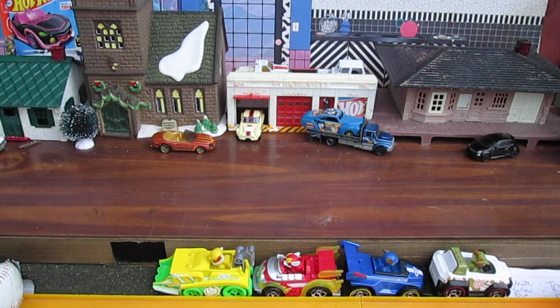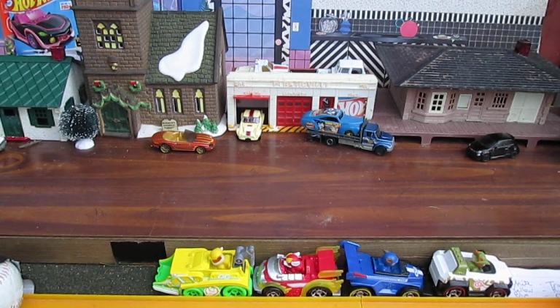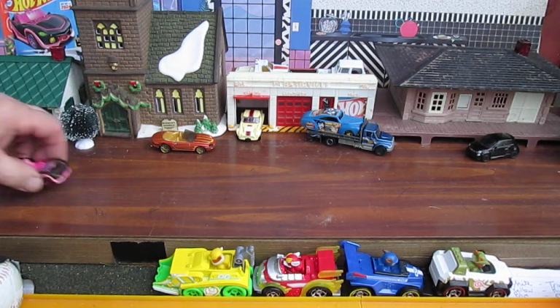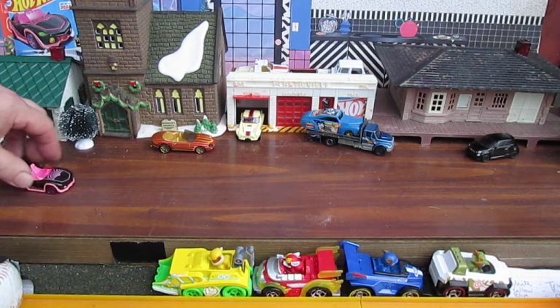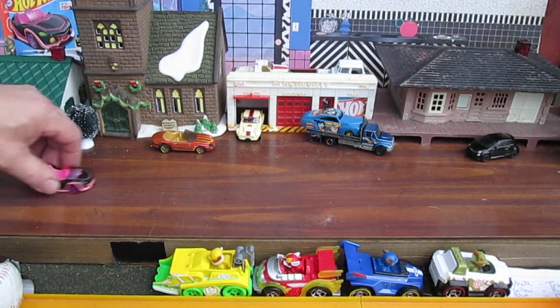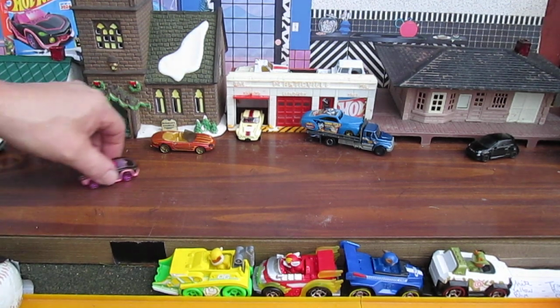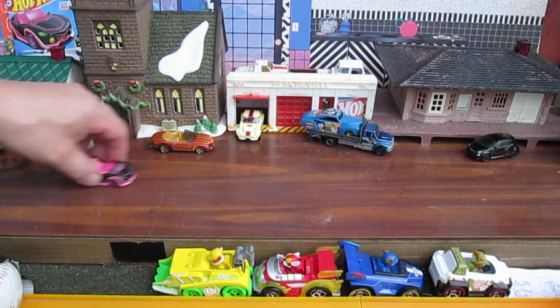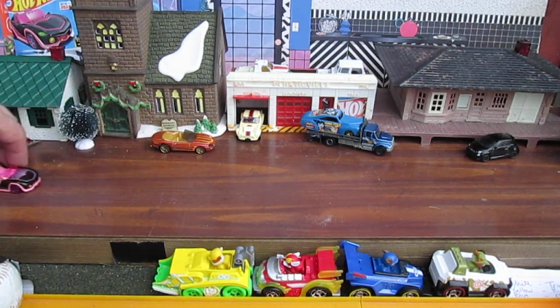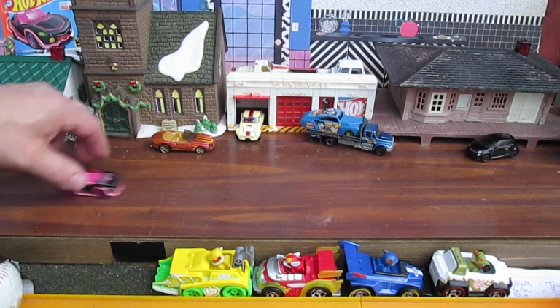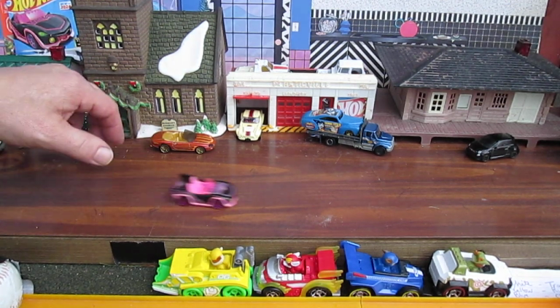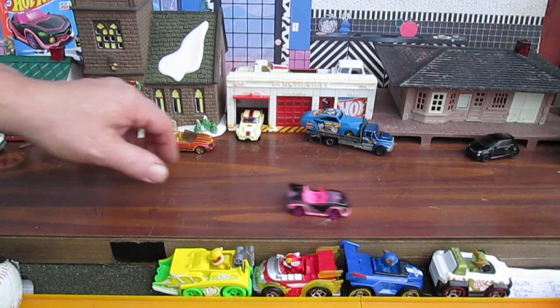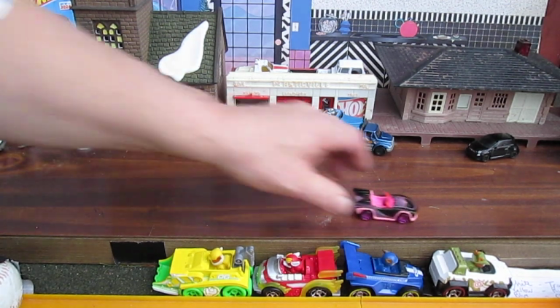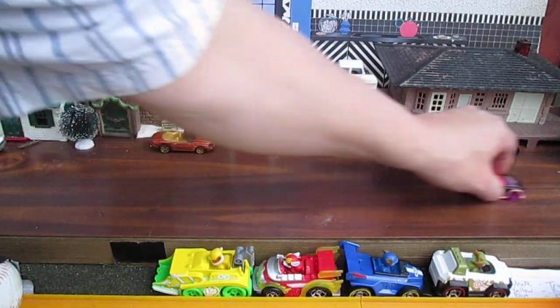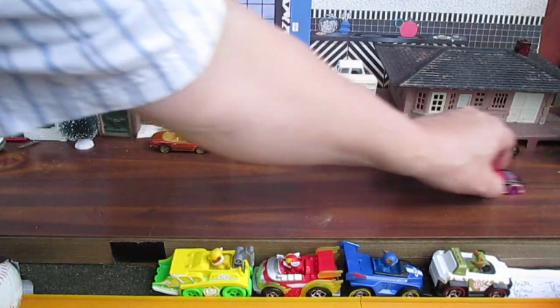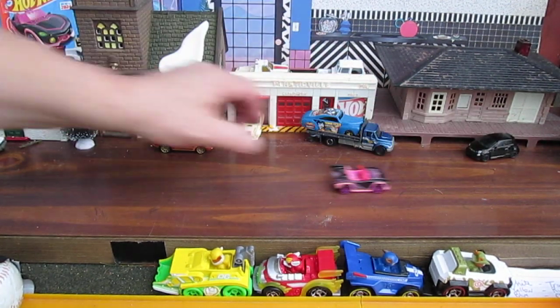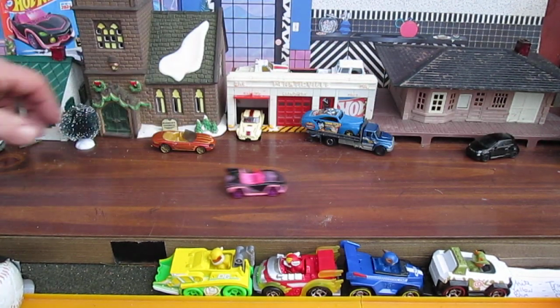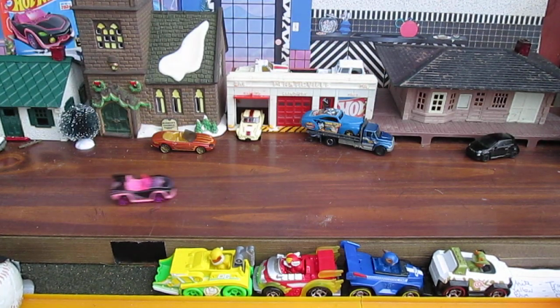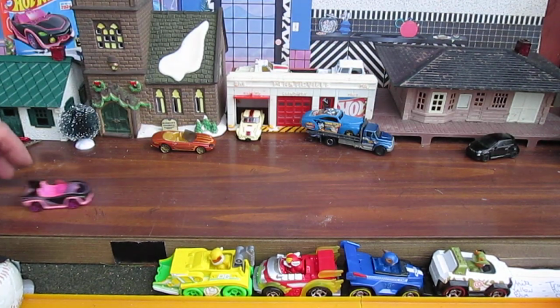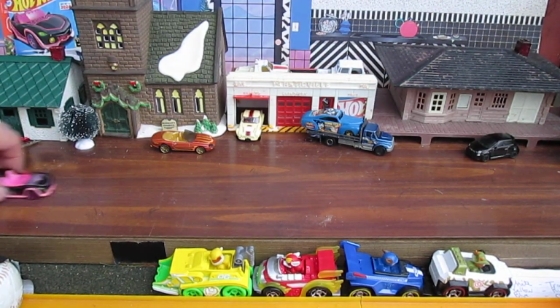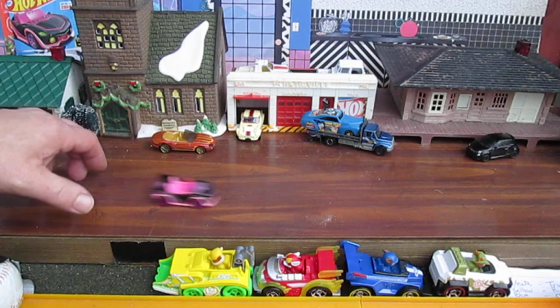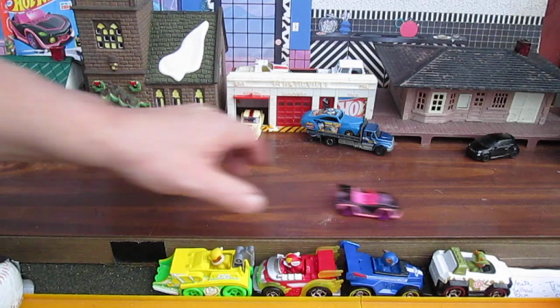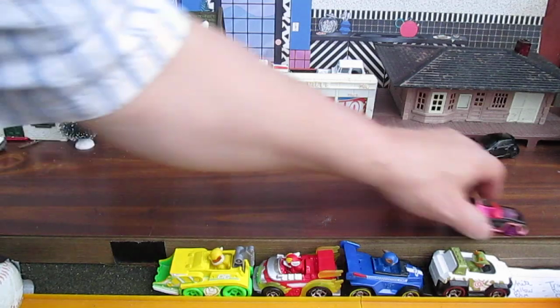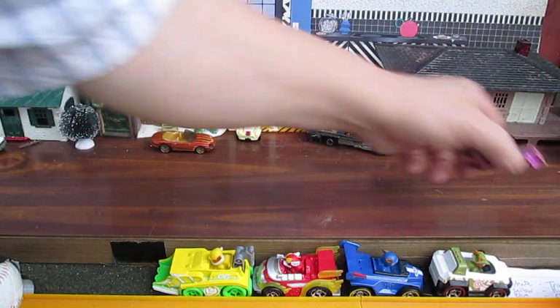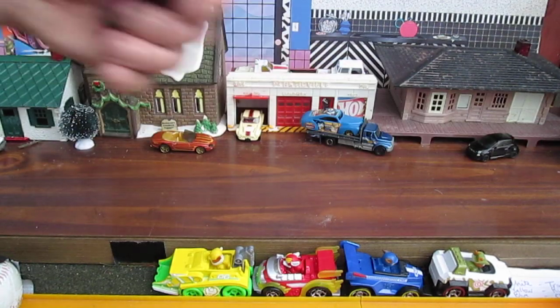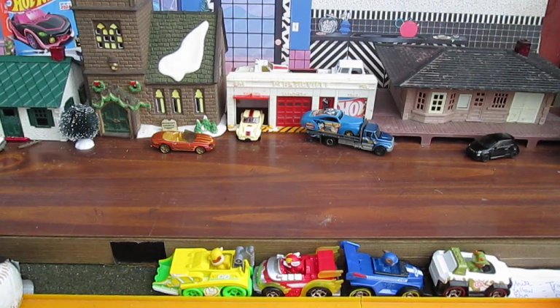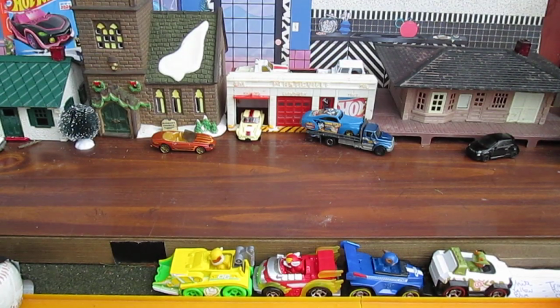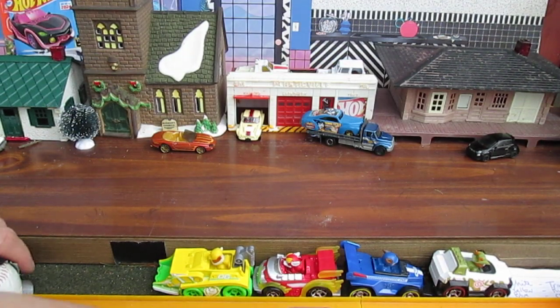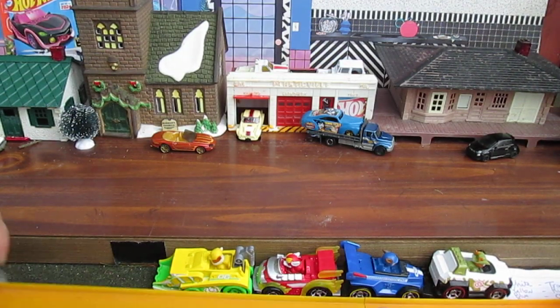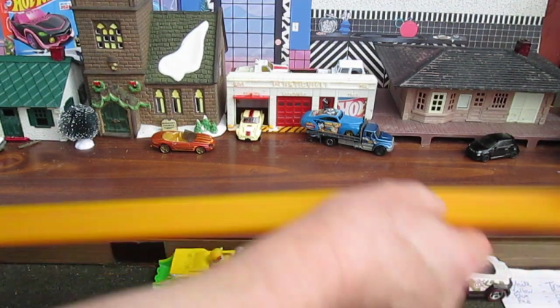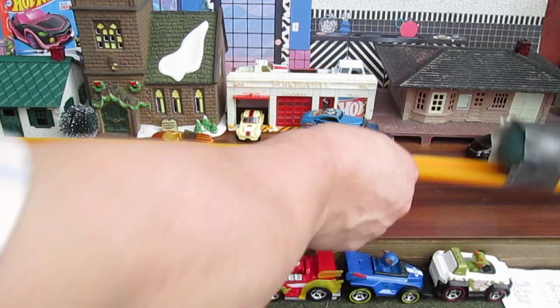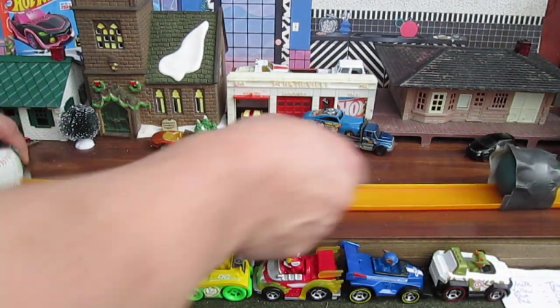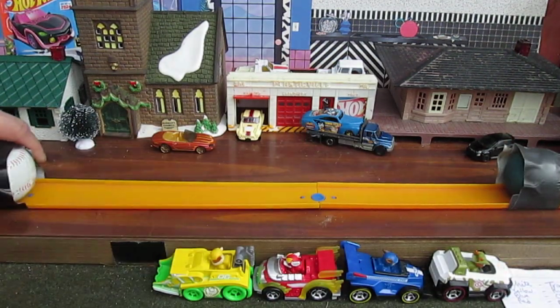It keeps rumbling over to the side there. There we go. I think it's straight — I'm going to go with yes, it's a straight roller.